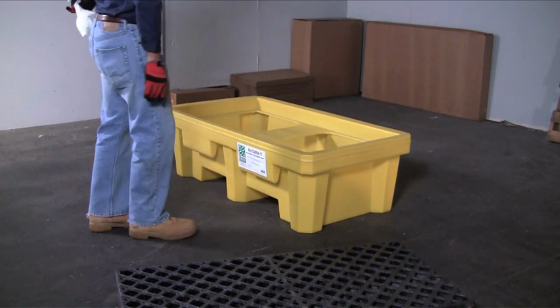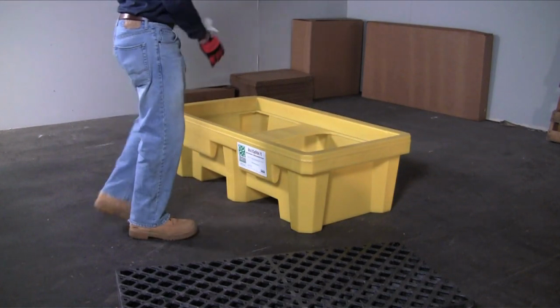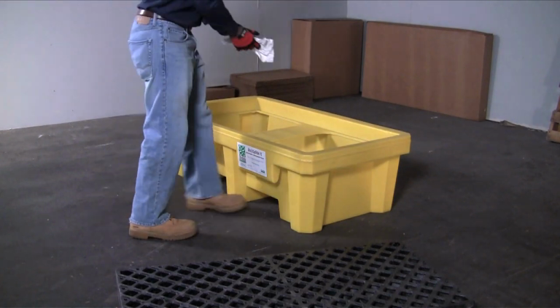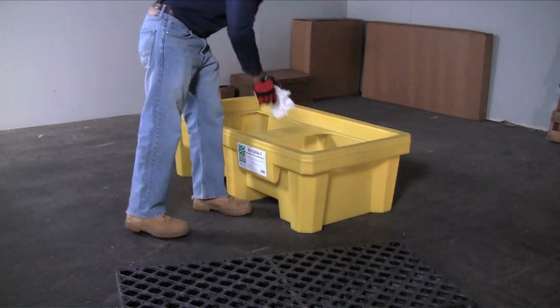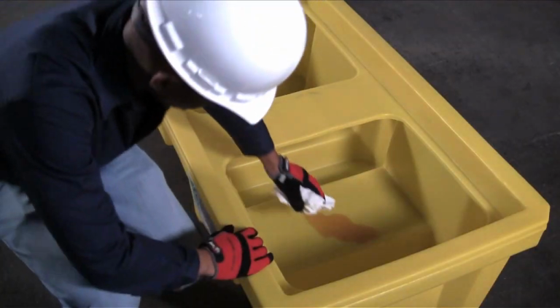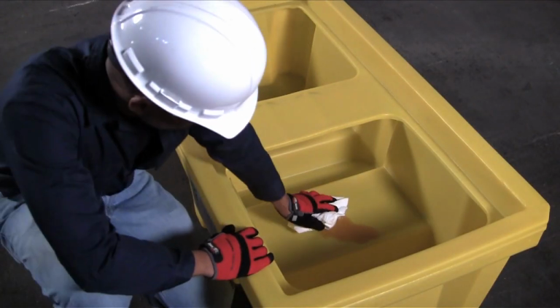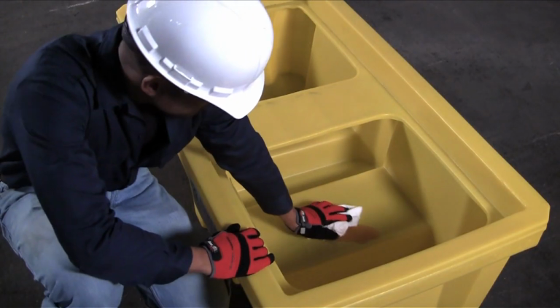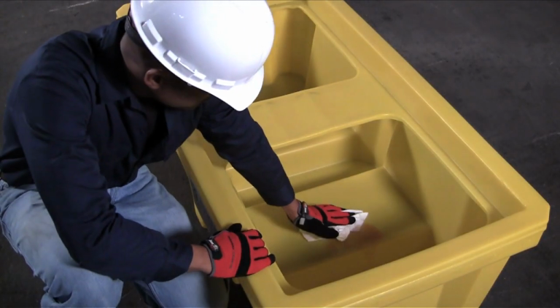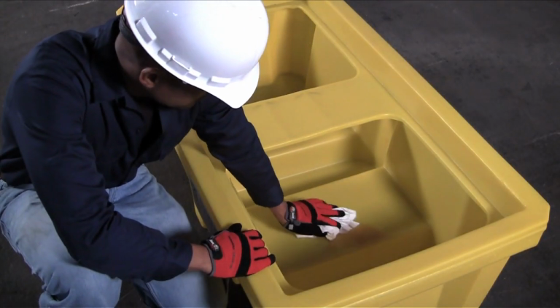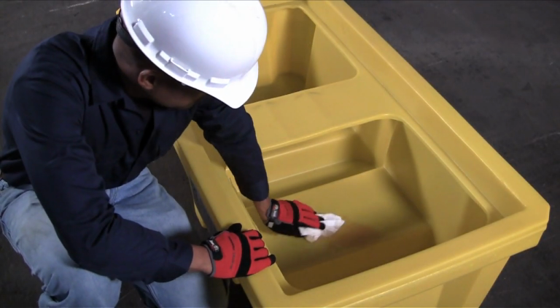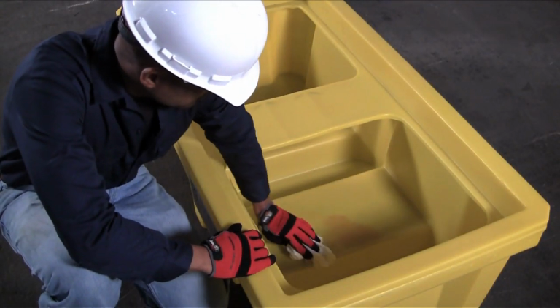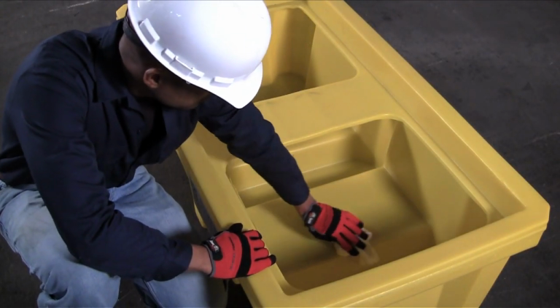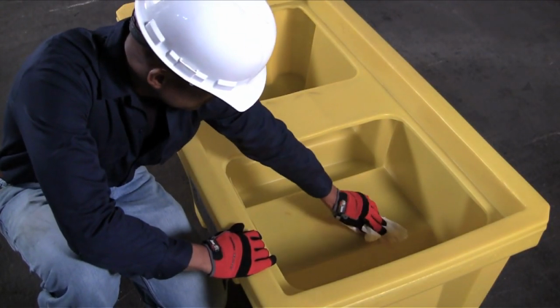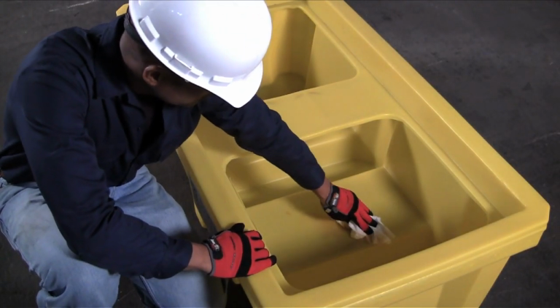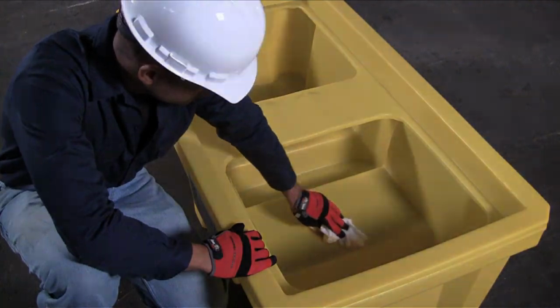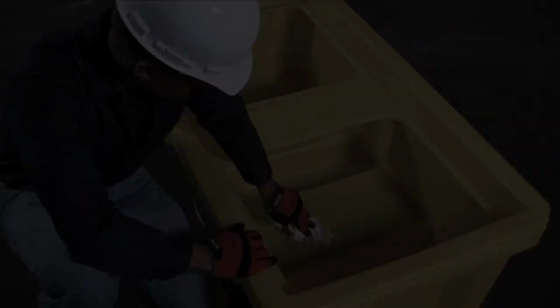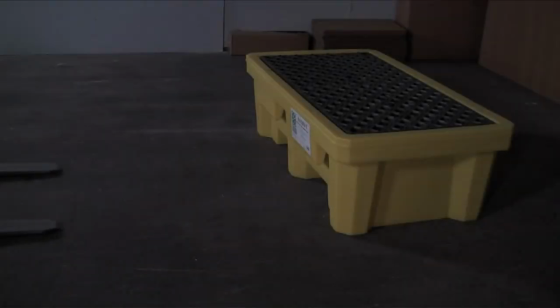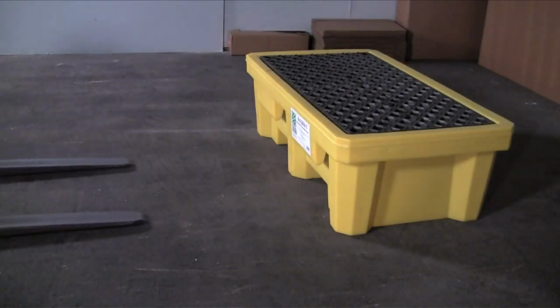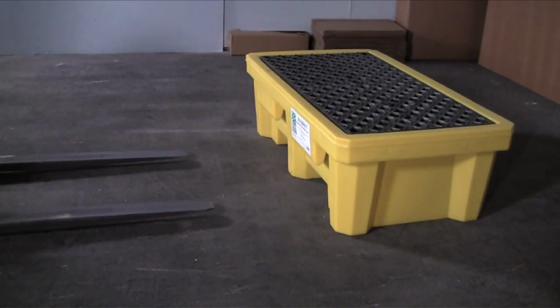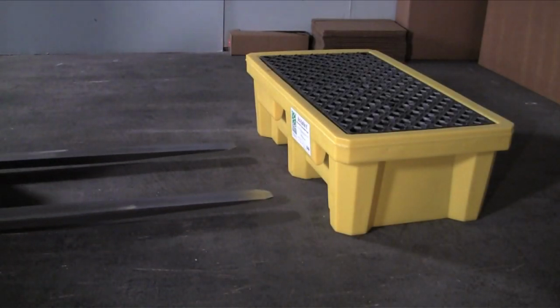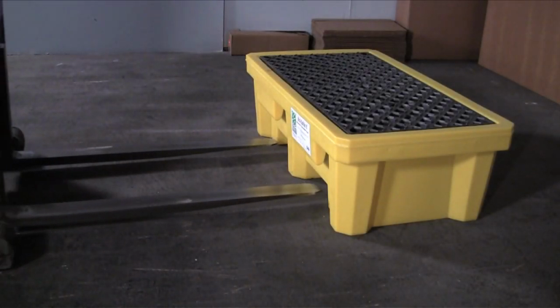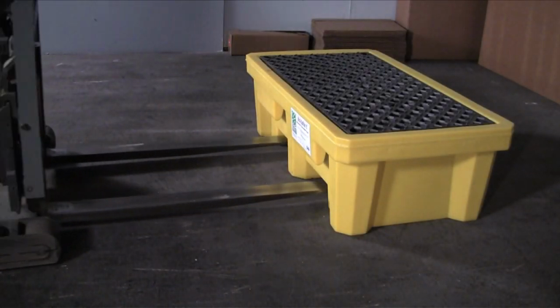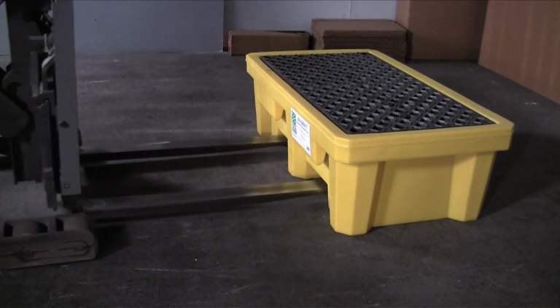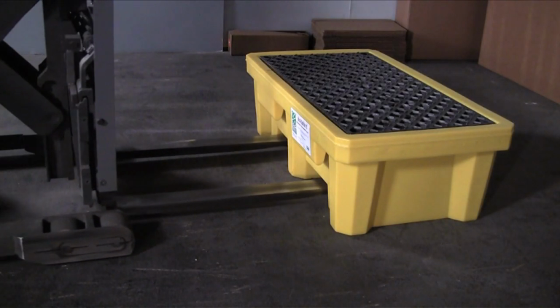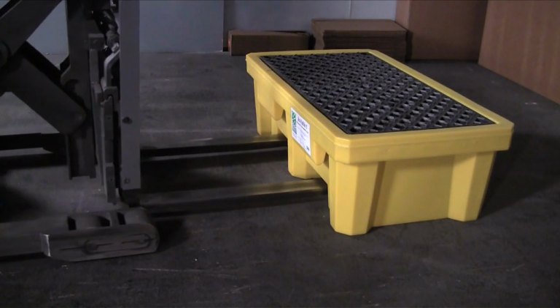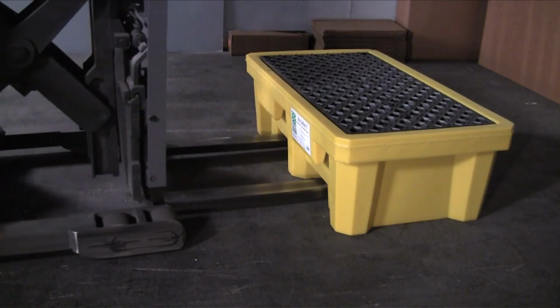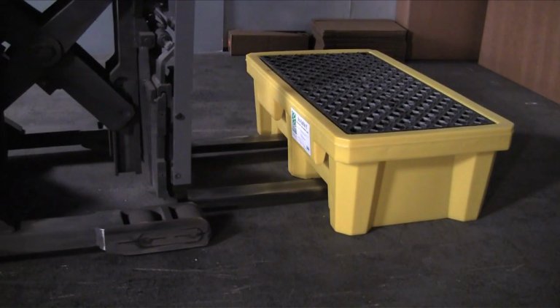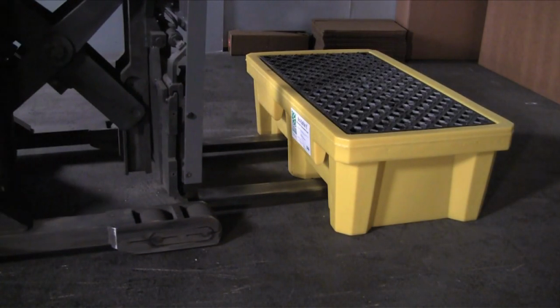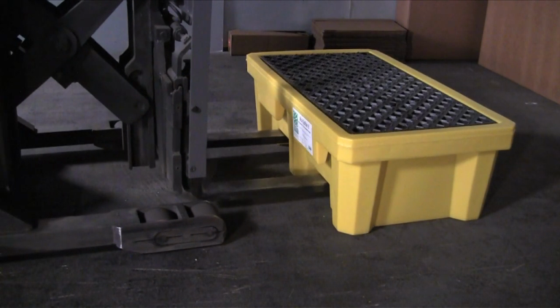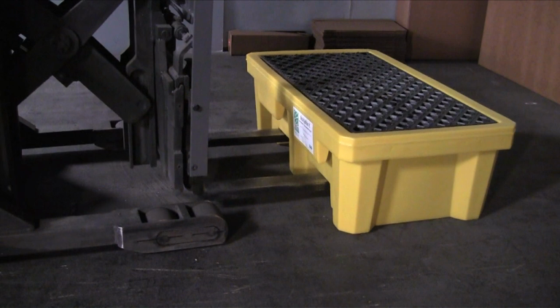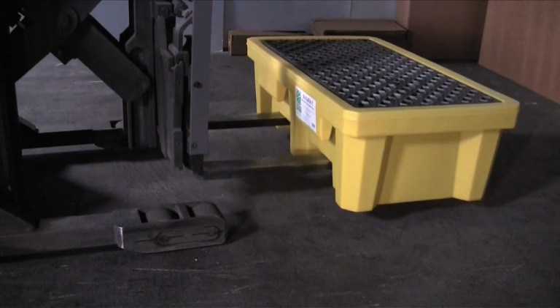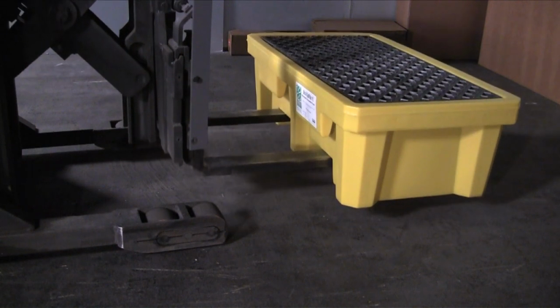The removable grating makes inspection and cleanup quick and easy. Forklift pockets on two sides of the pallet allow for easy transporting and relocation.